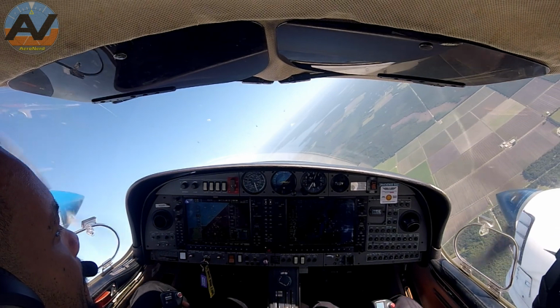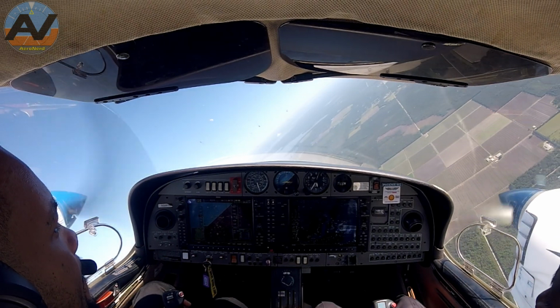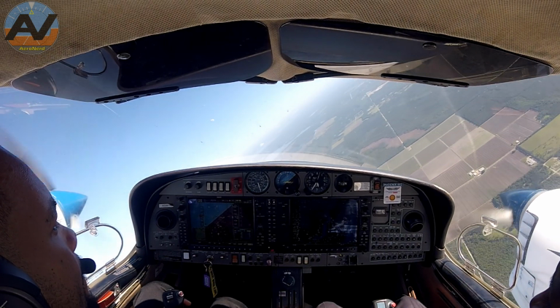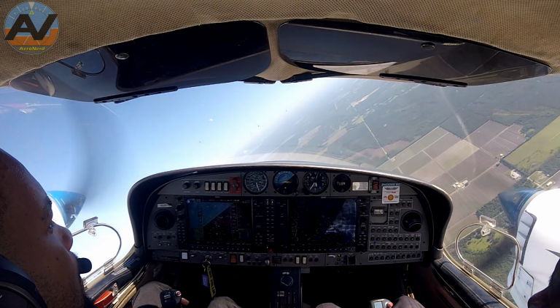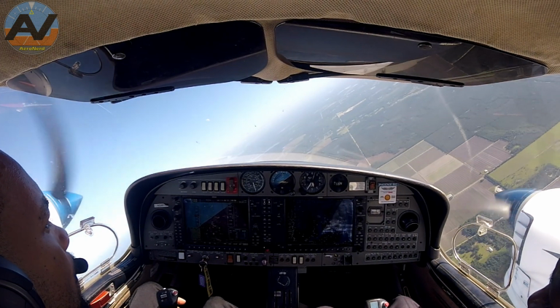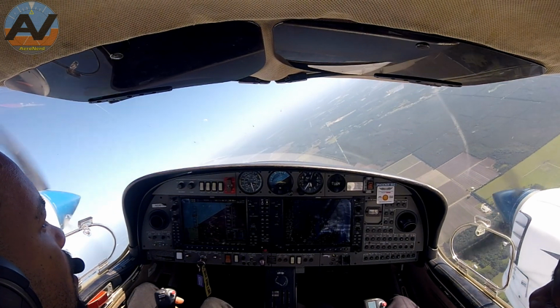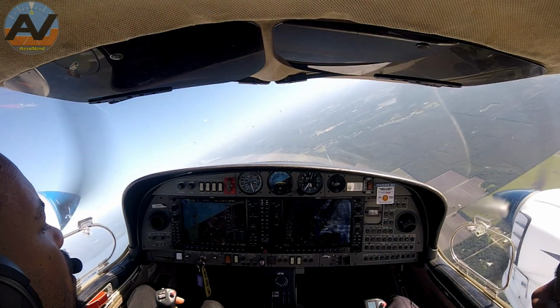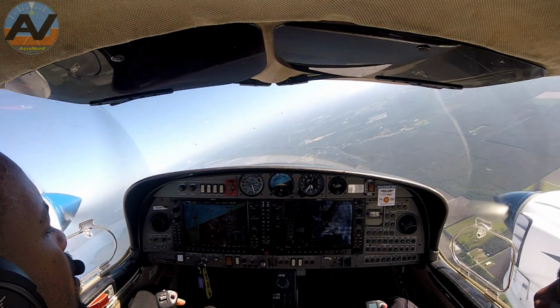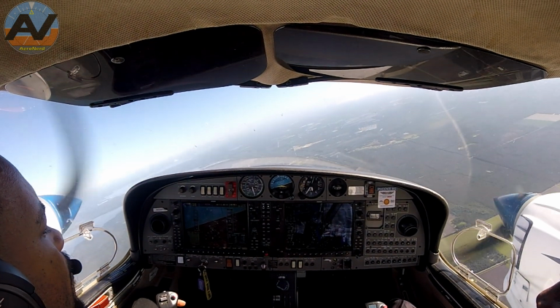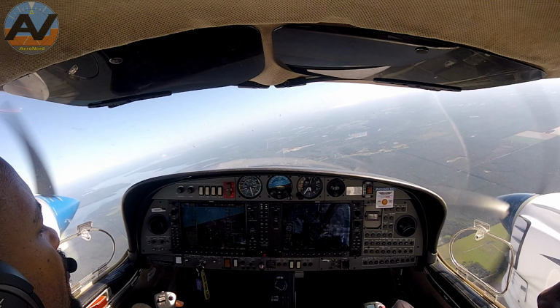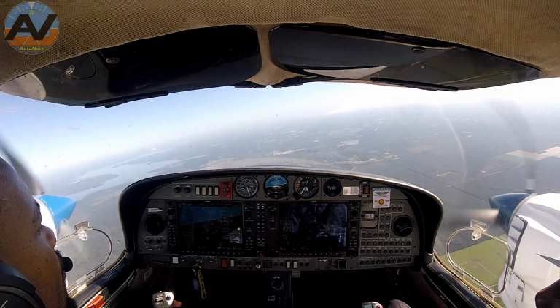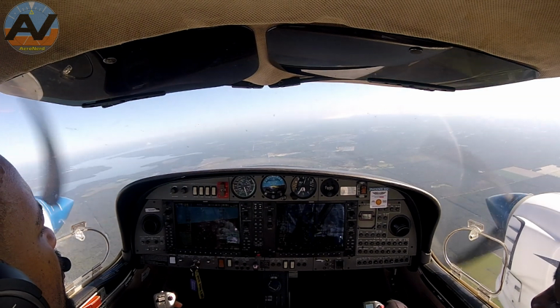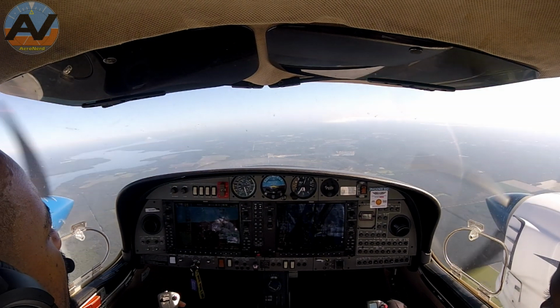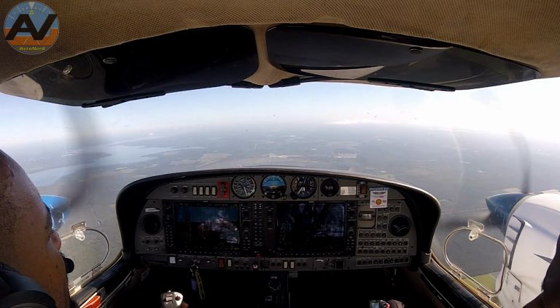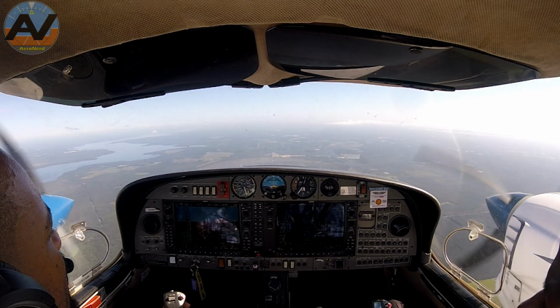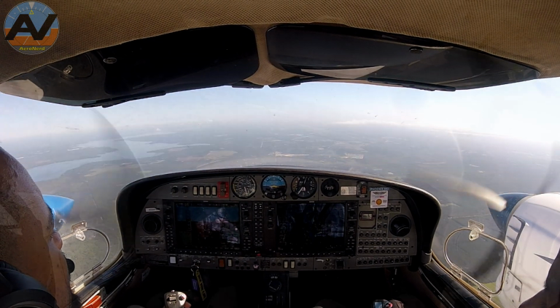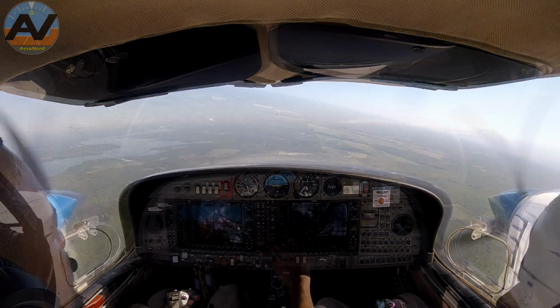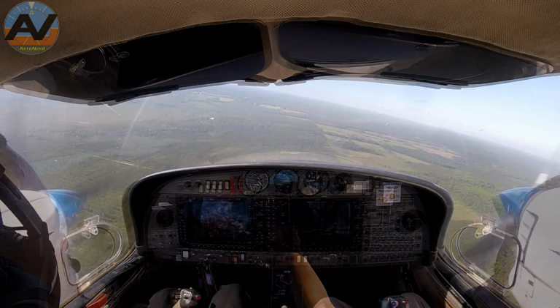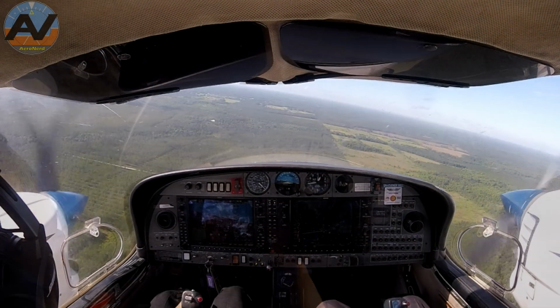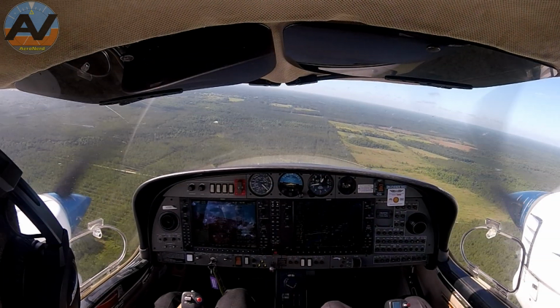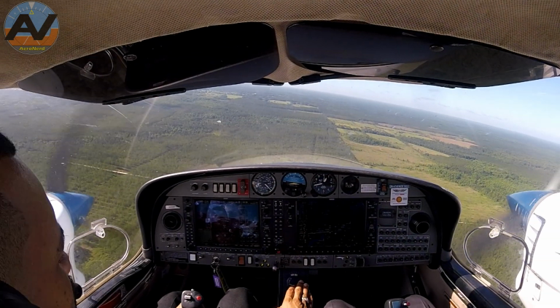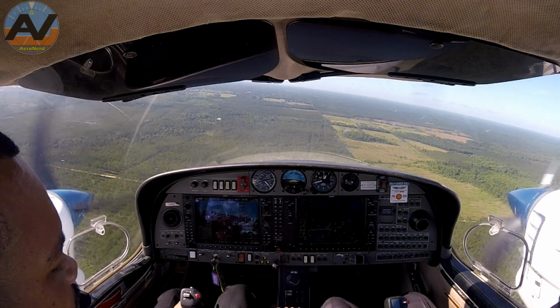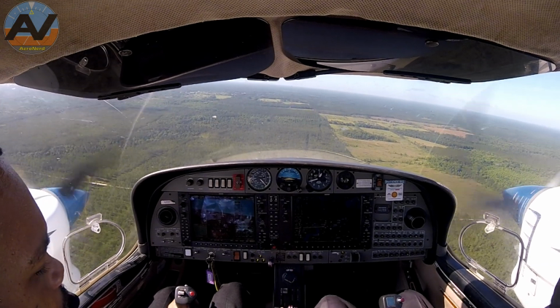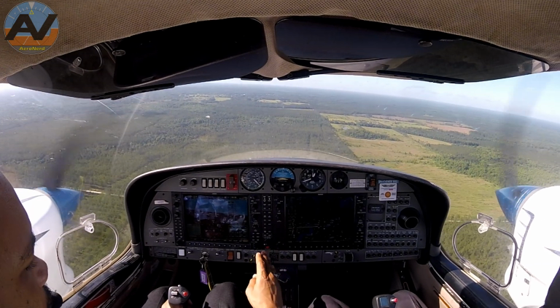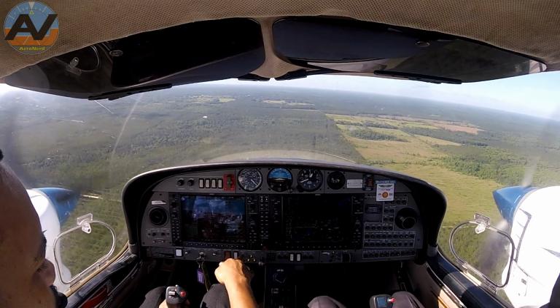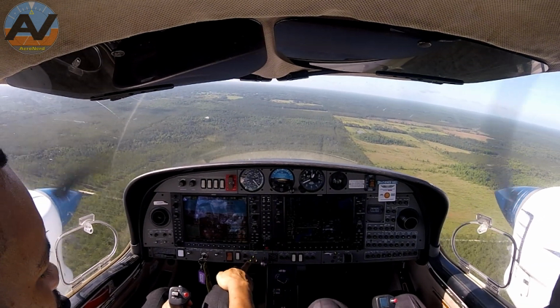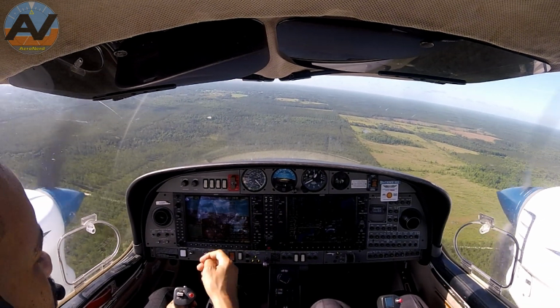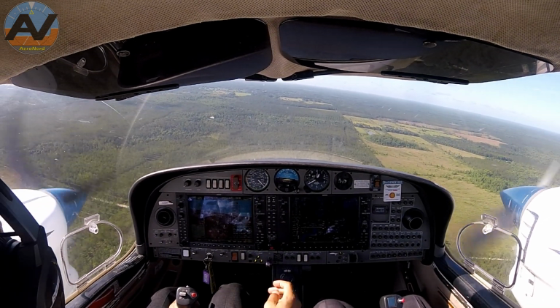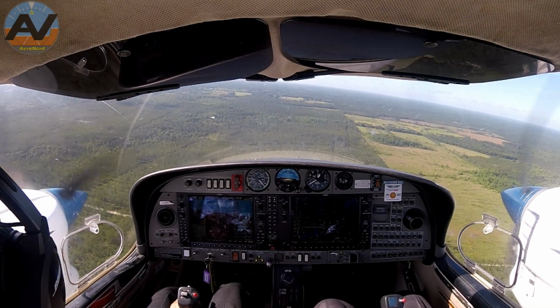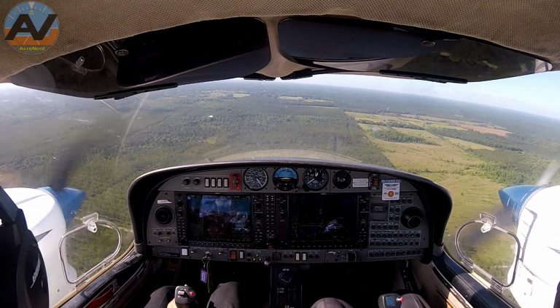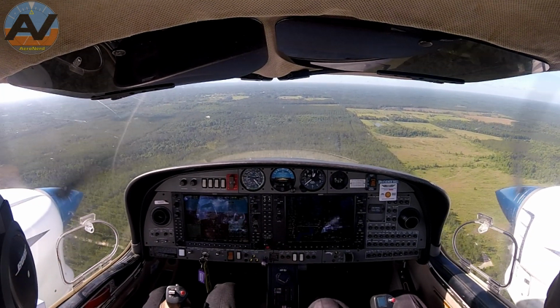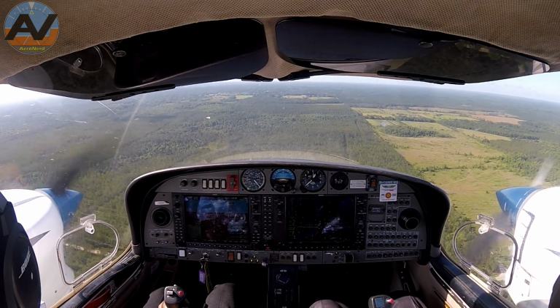Previously those were steep turns that you were seeing. Now we're going to be landing with one — well, simulated — one operating engine. Alright, very good. Rudder centered, three green, no red, seatbelts on. This is complete.